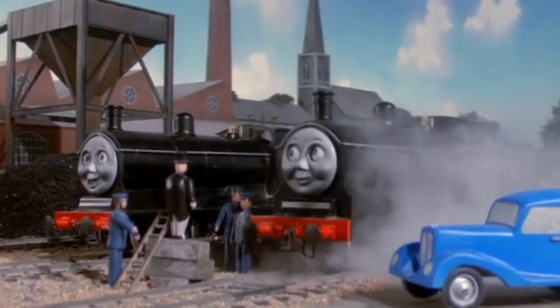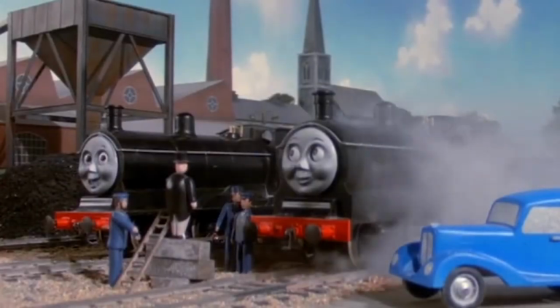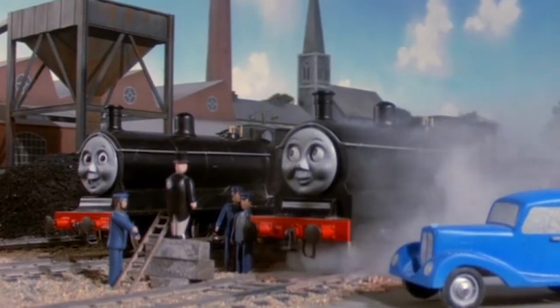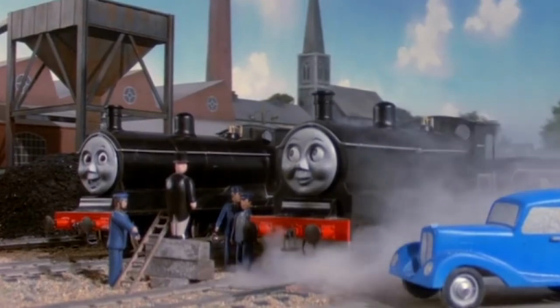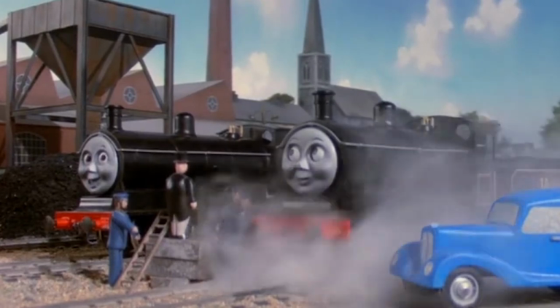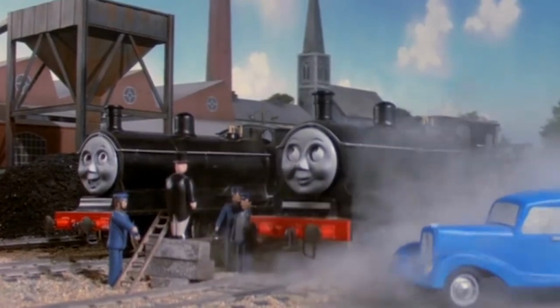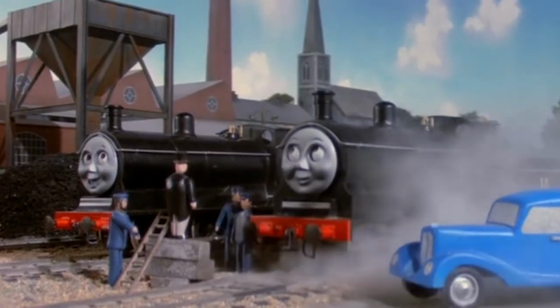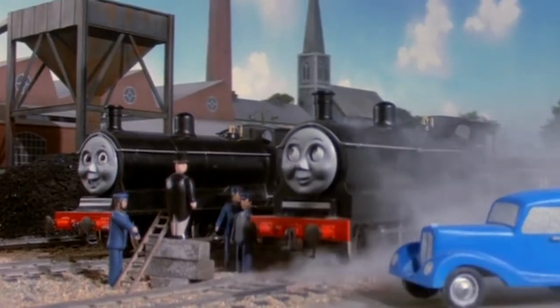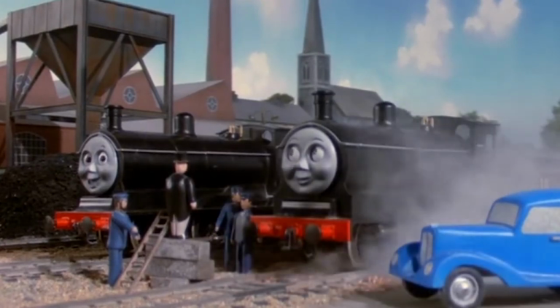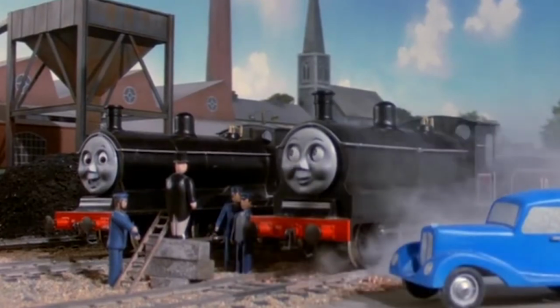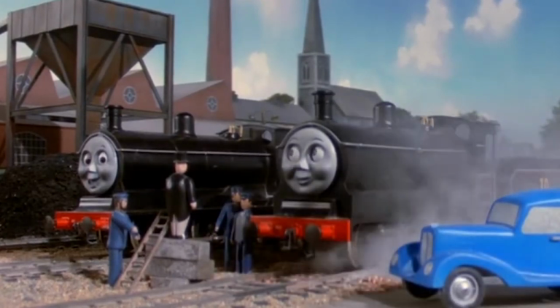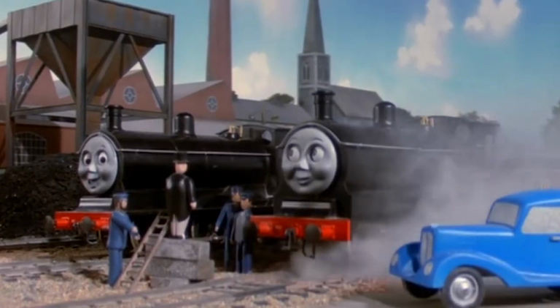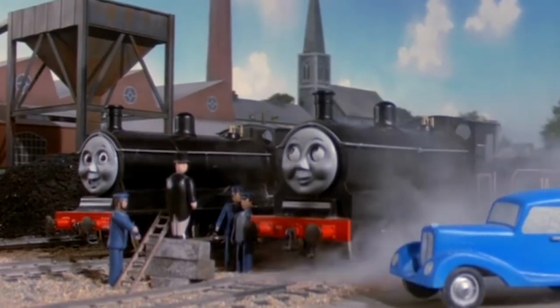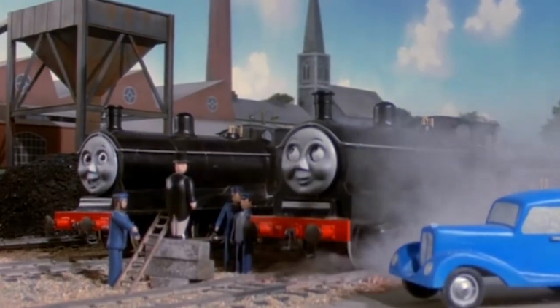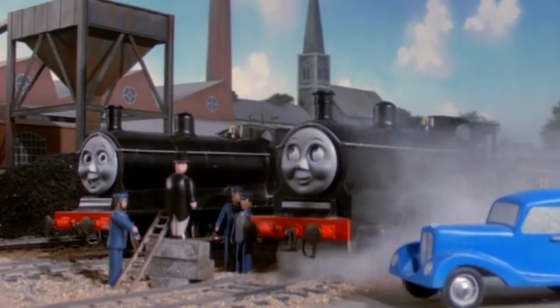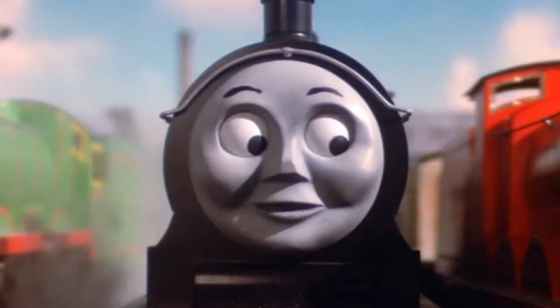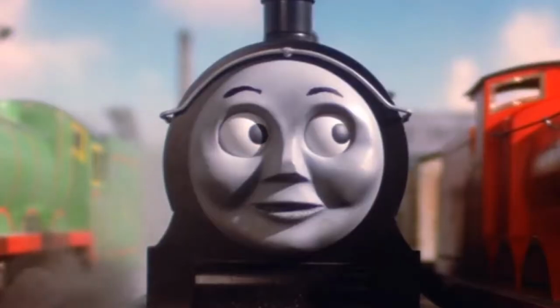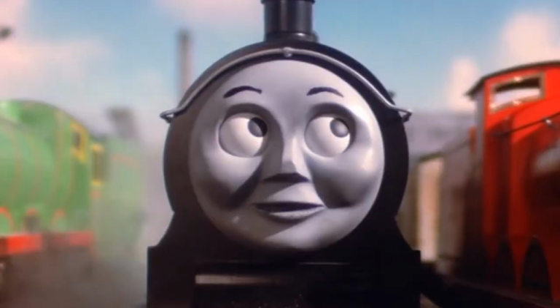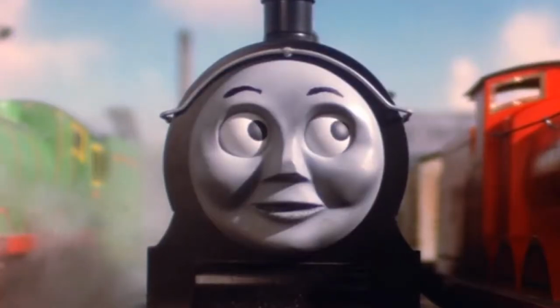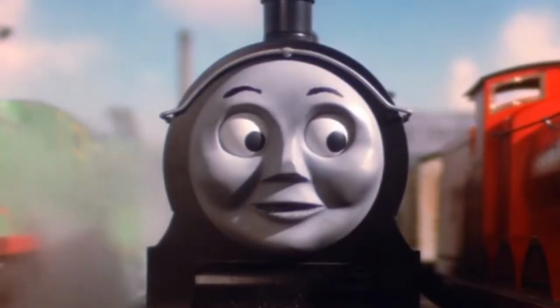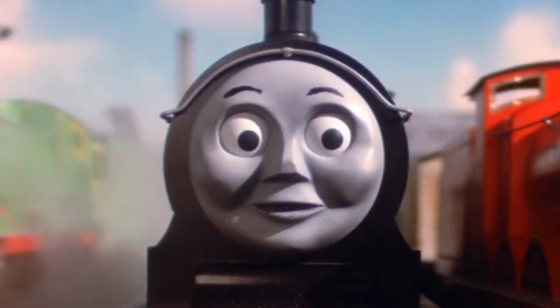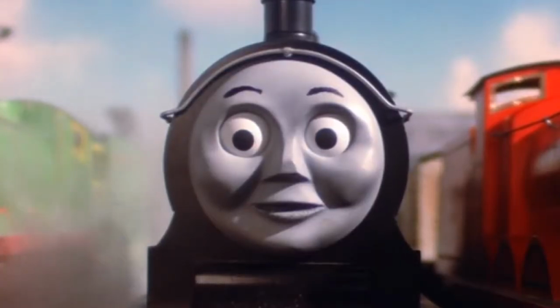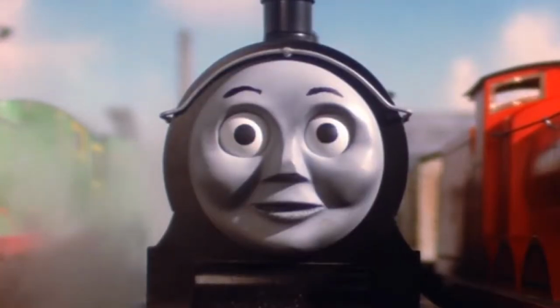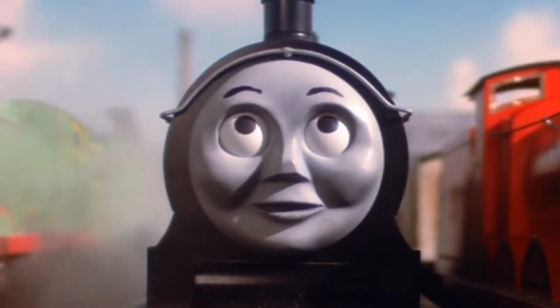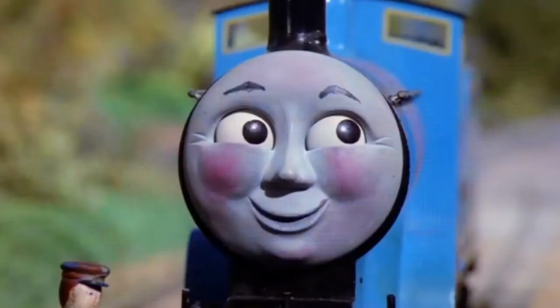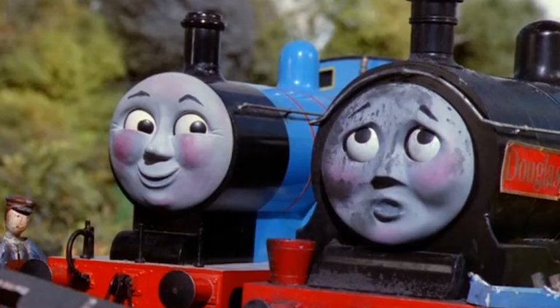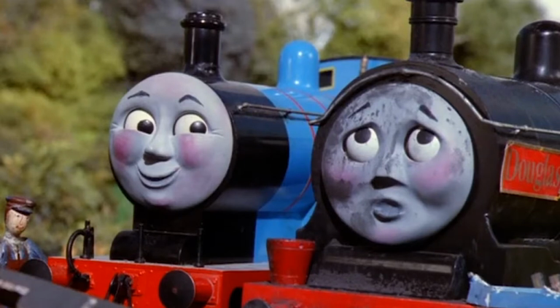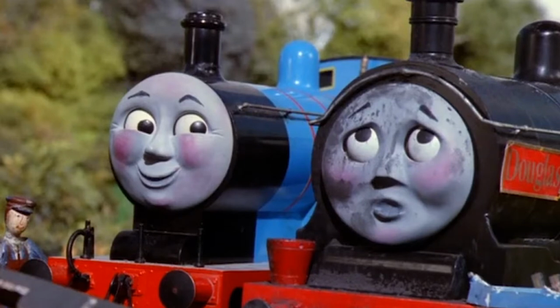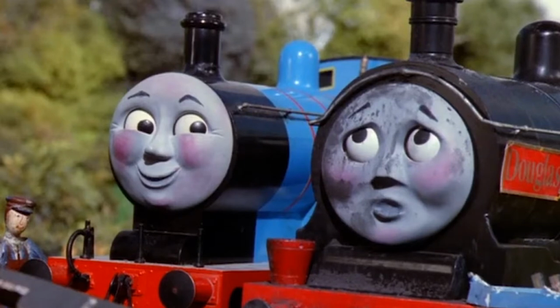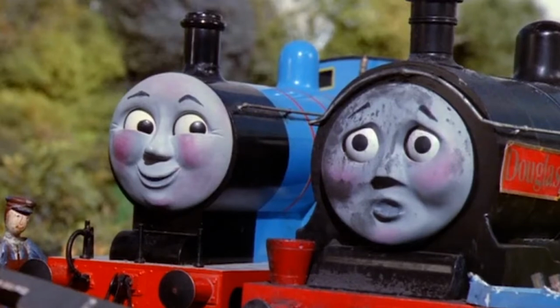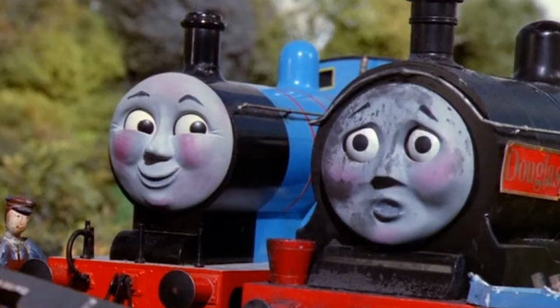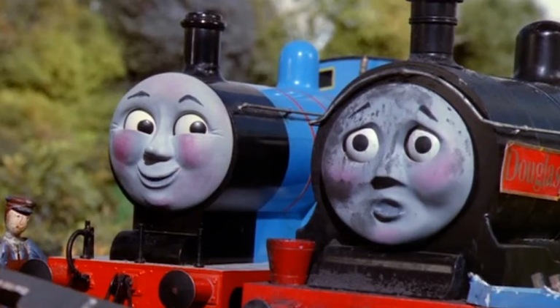Donald and Douglas are two of my favorite characters from Thomas the Tank Engine and Friends. What makes them stand out so much to me is their uniqueness, being that they're from Scotland, and having a lot of extremely memorable episodes like Break Van, Donald's Duck, and Escape.